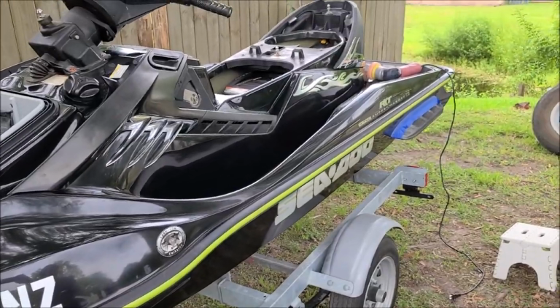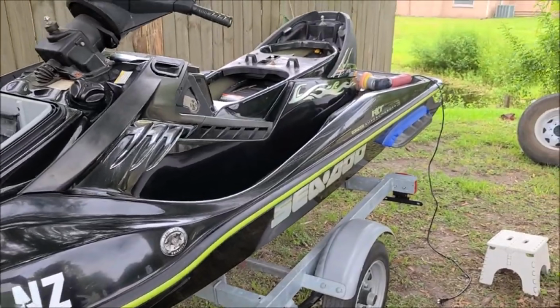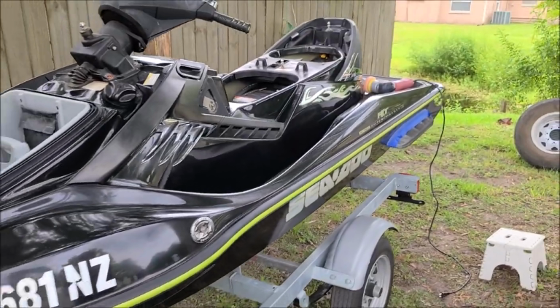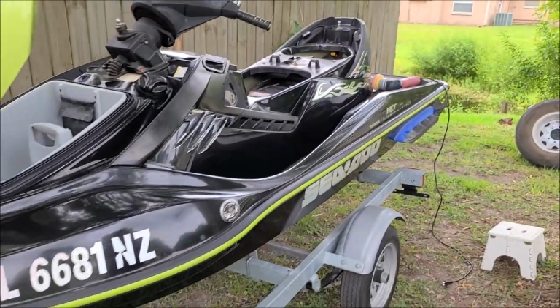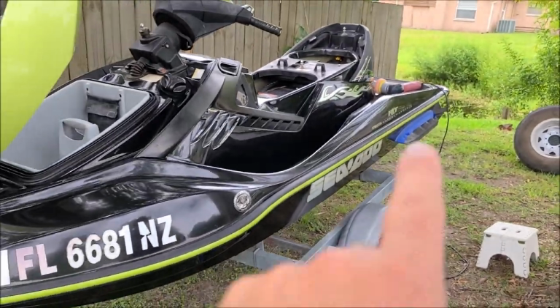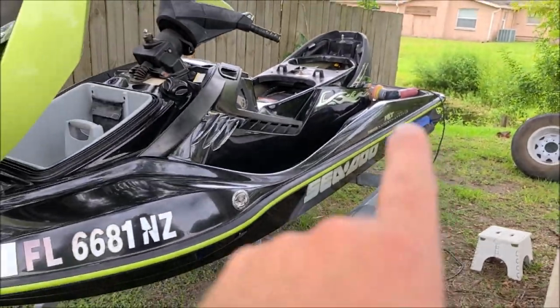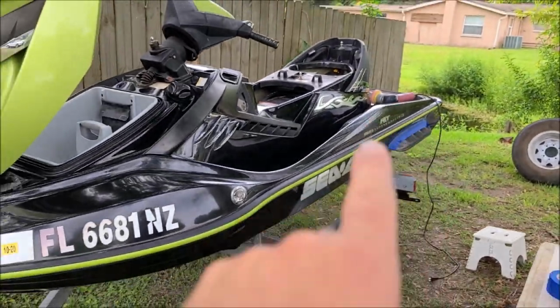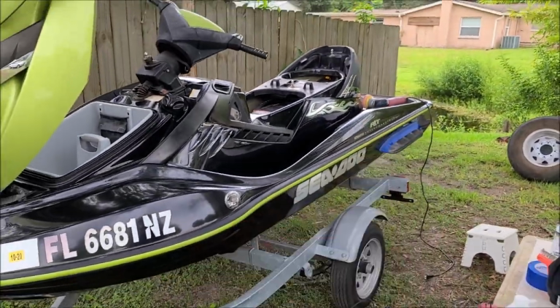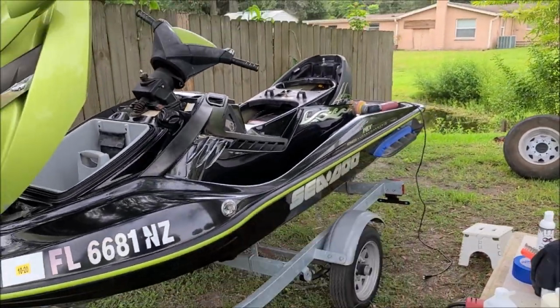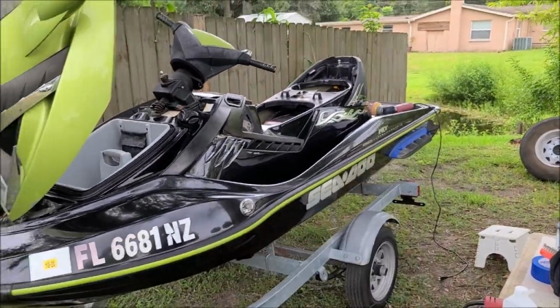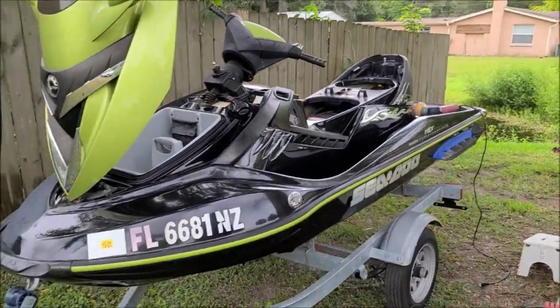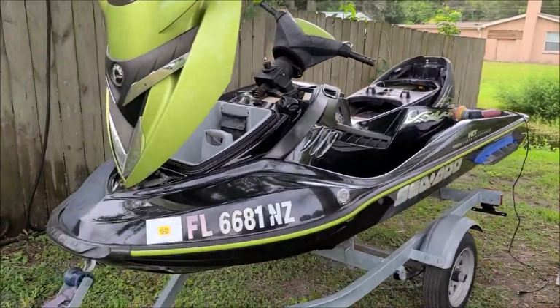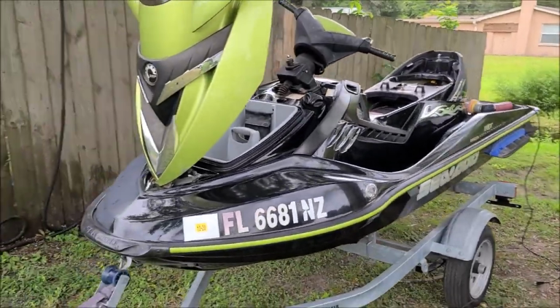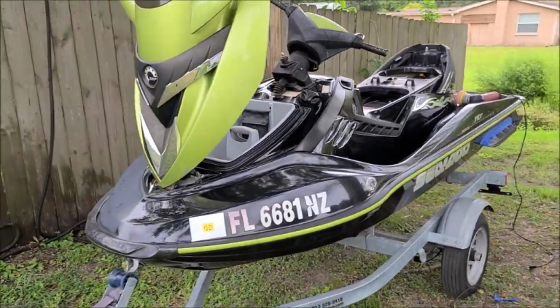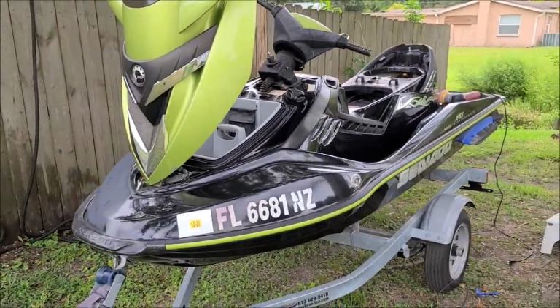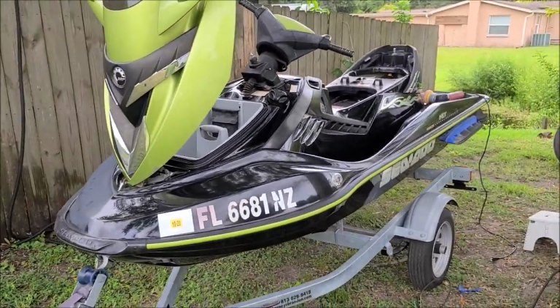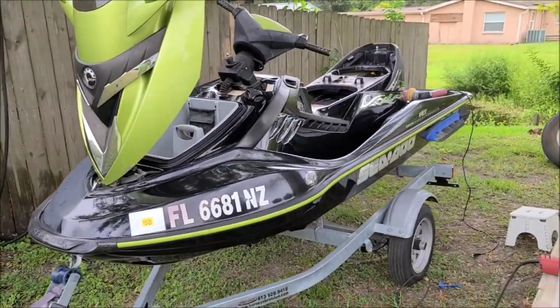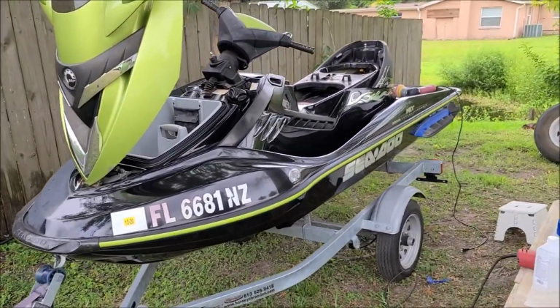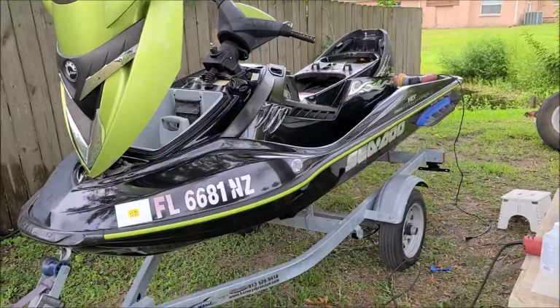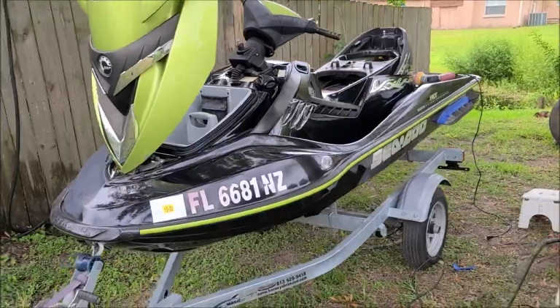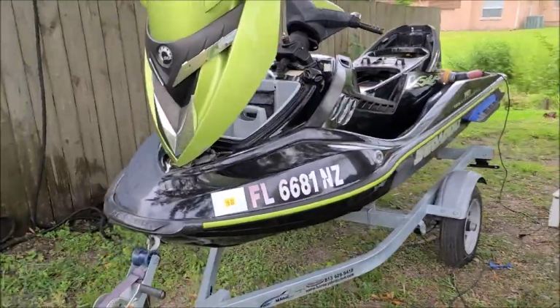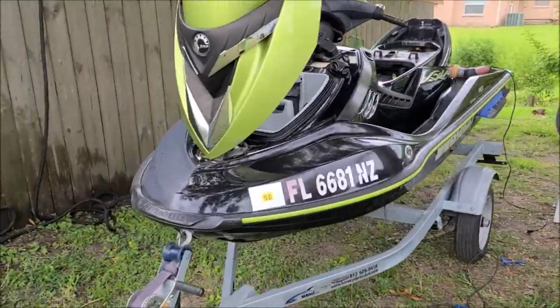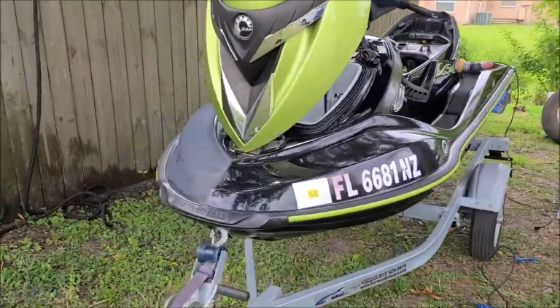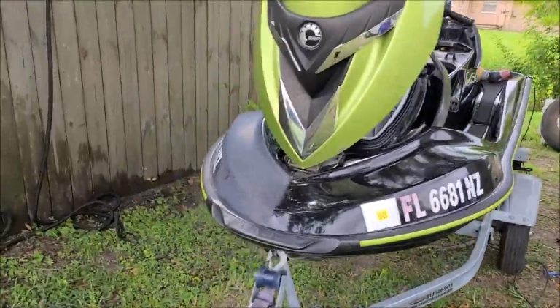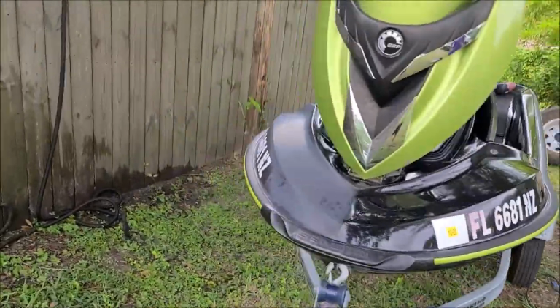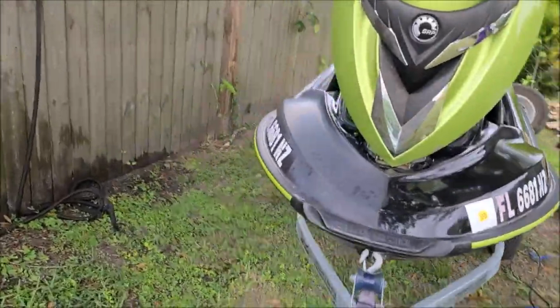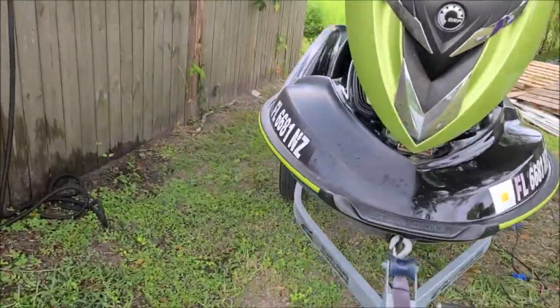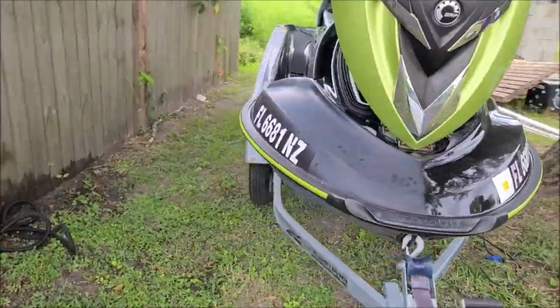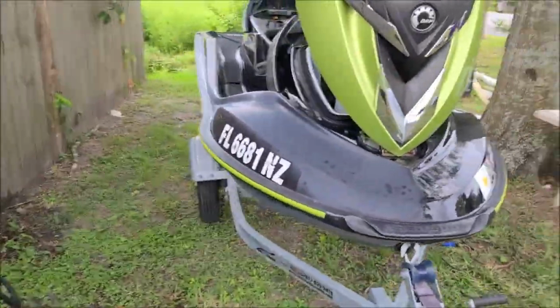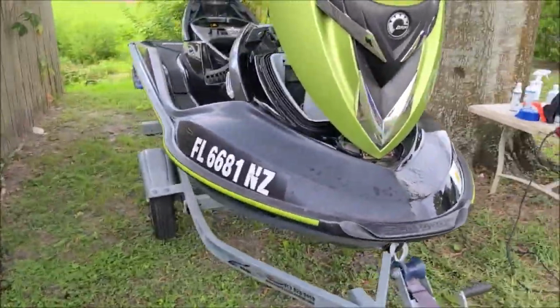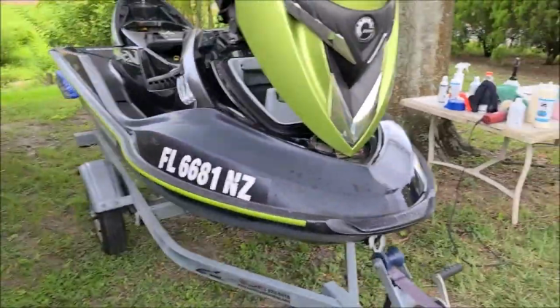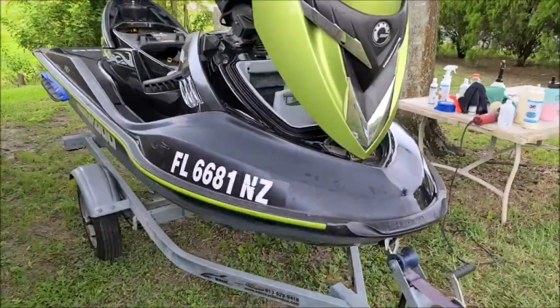It looks awesome. I am using the Harbor Freight DA to finish with. I got half of it done.